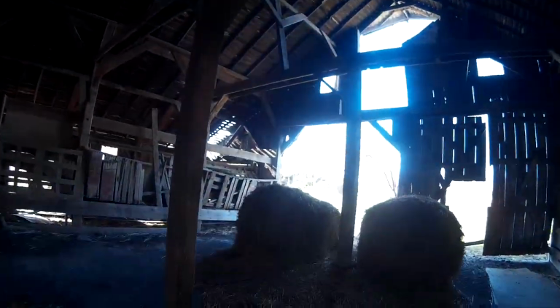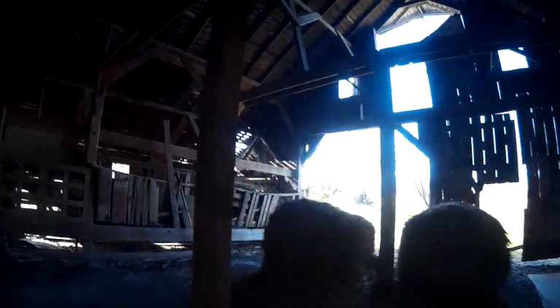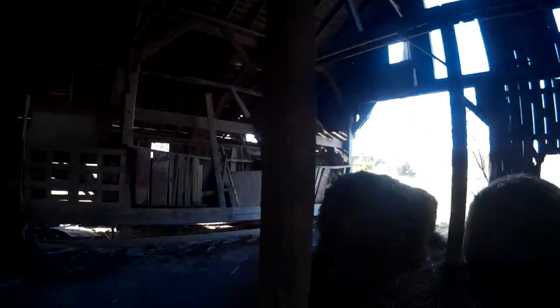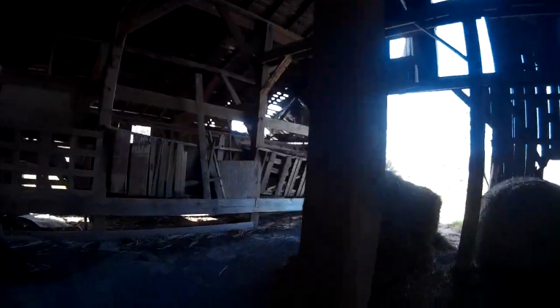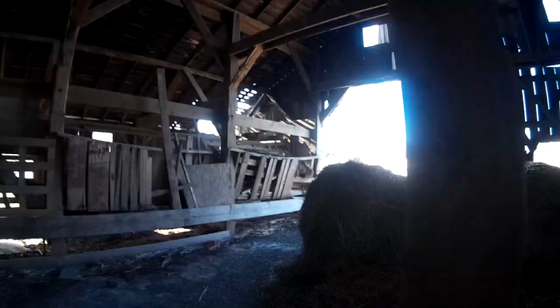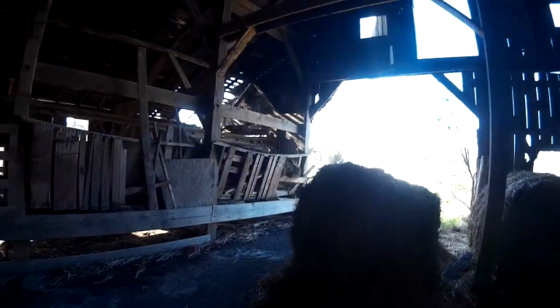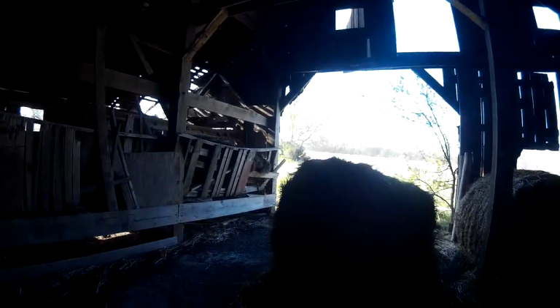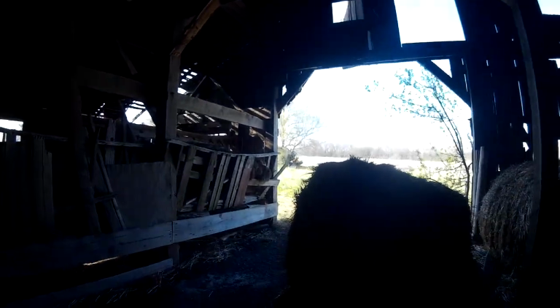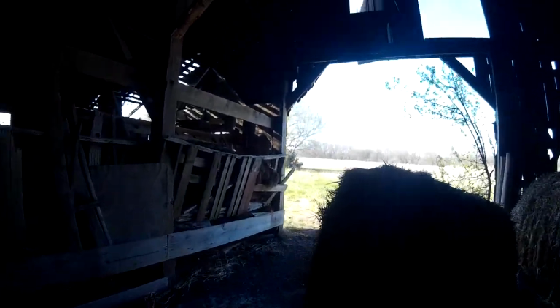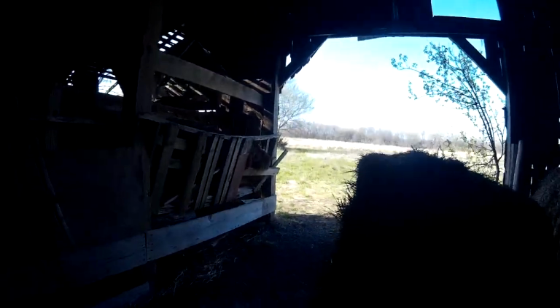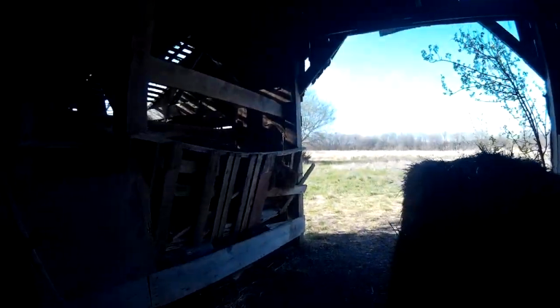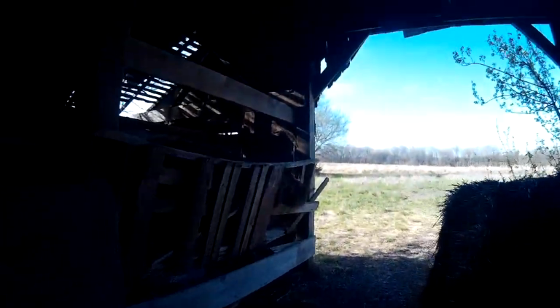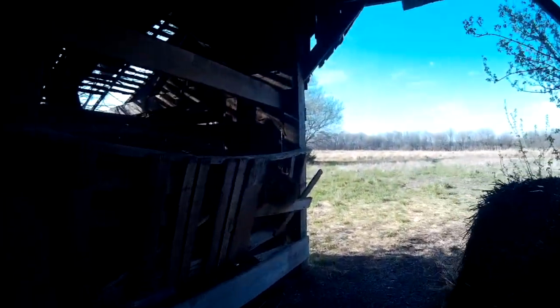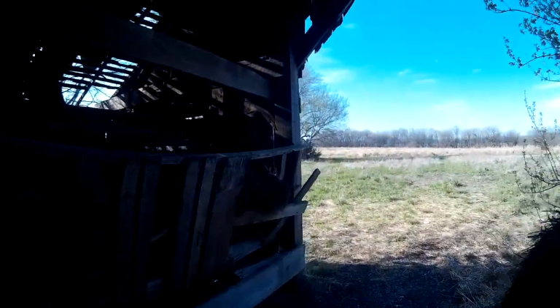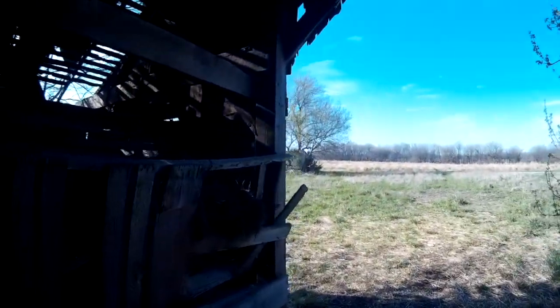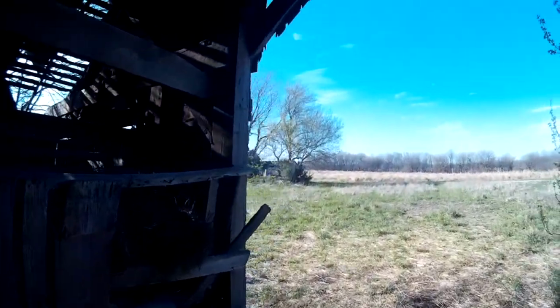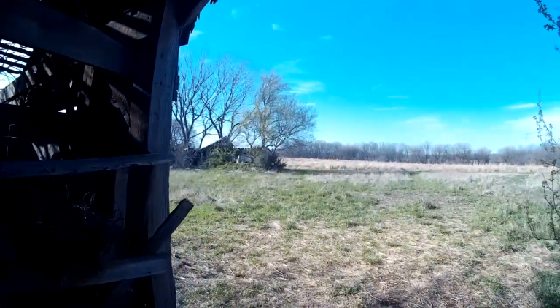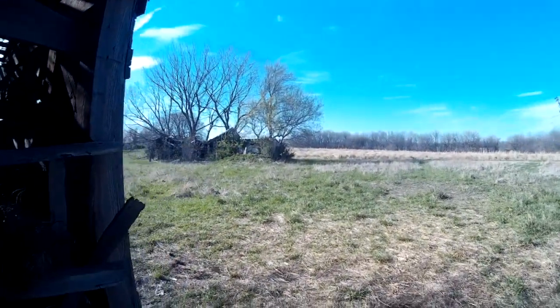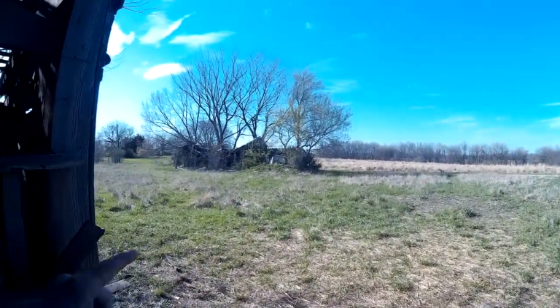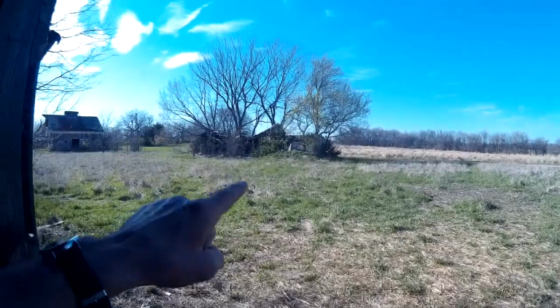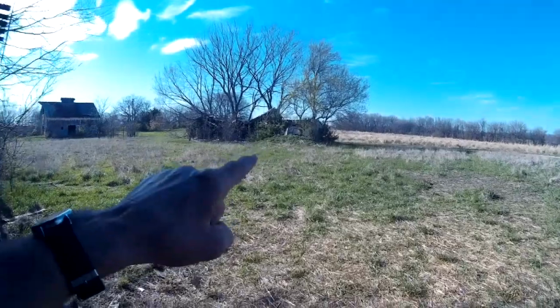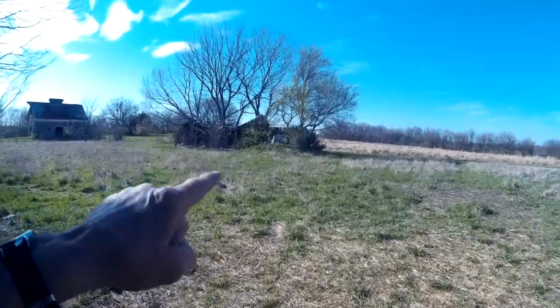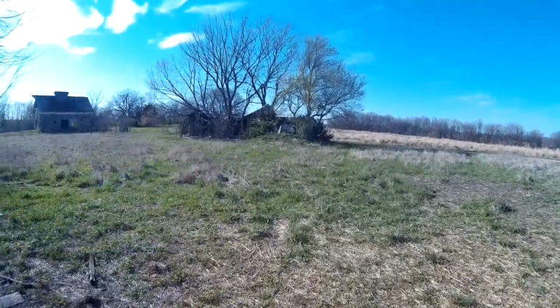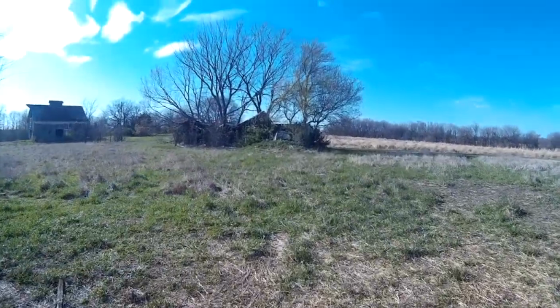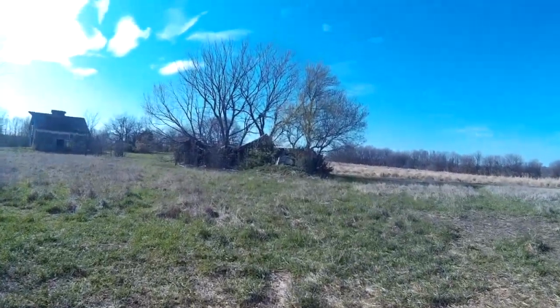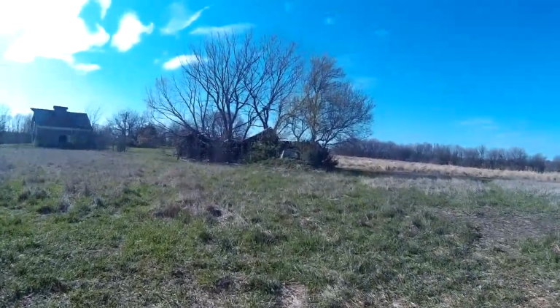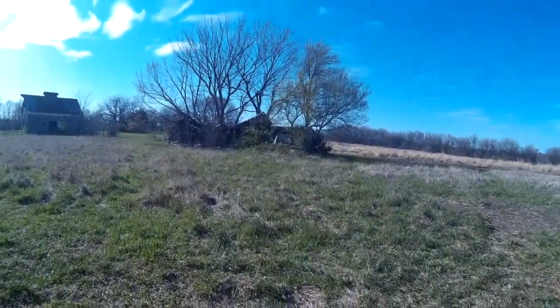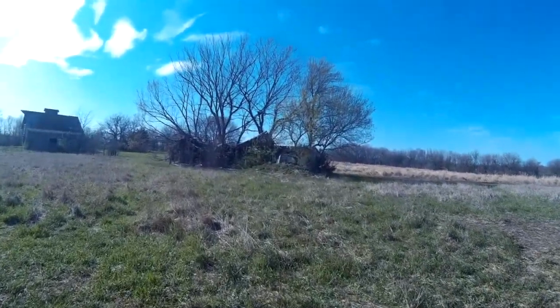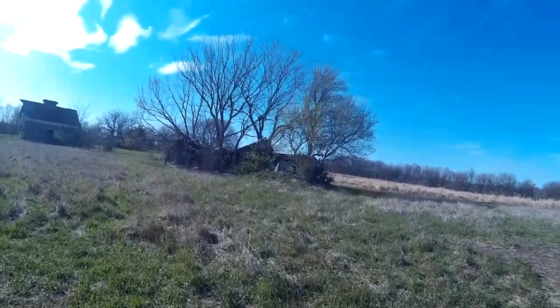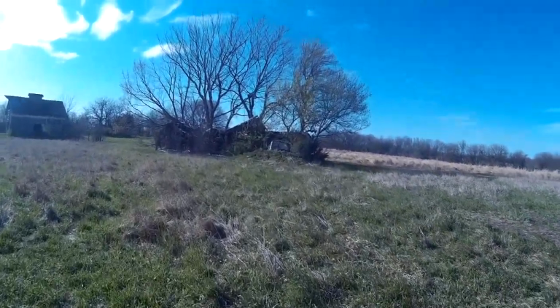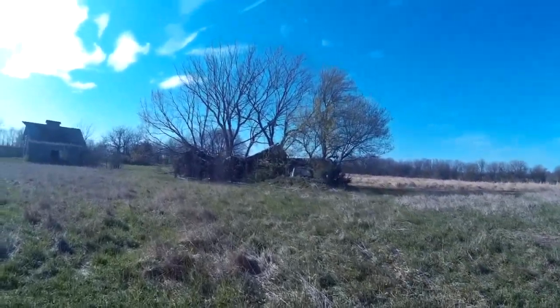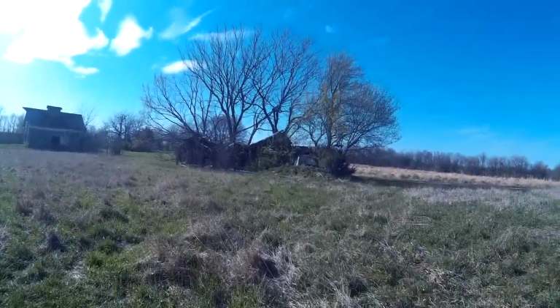I see a building out here. I don't know if it's a house — it looks like a little shed of some sort.